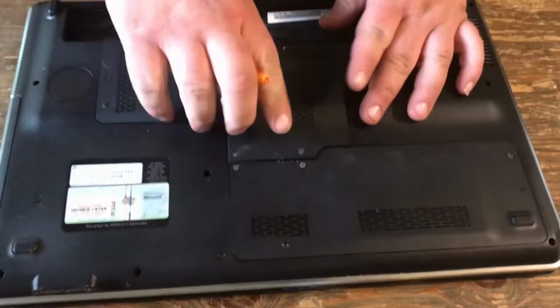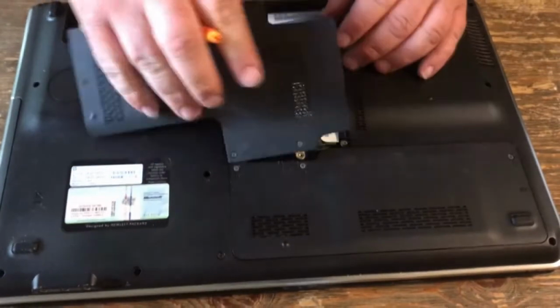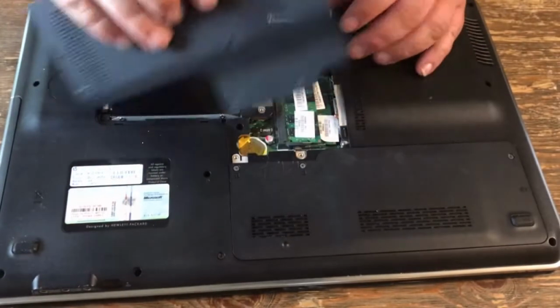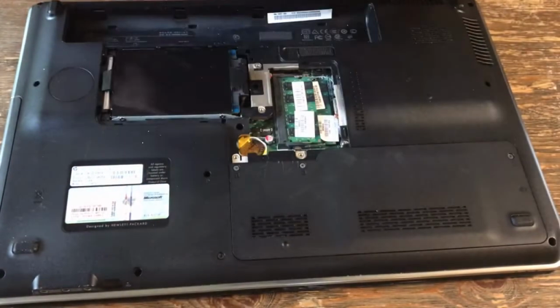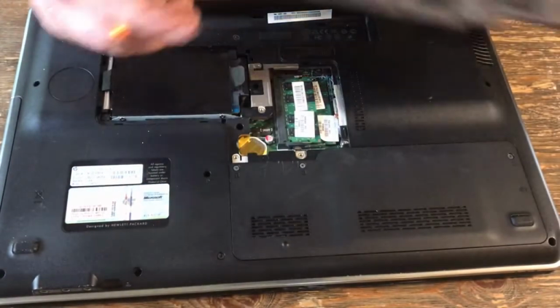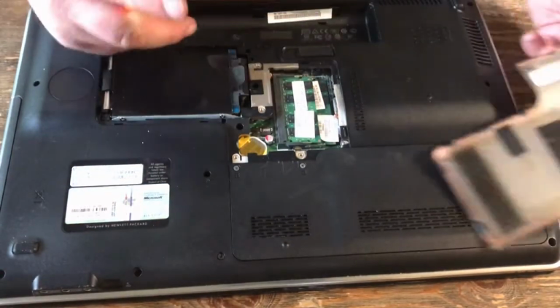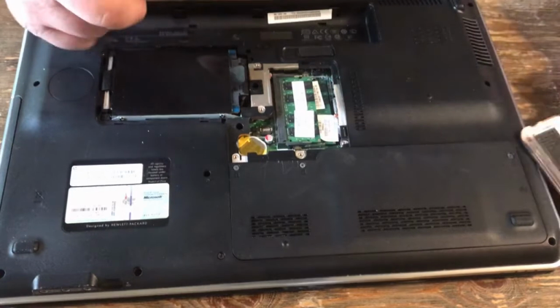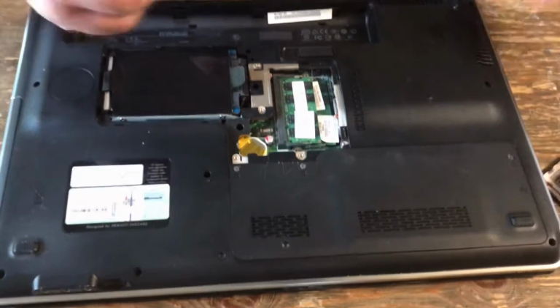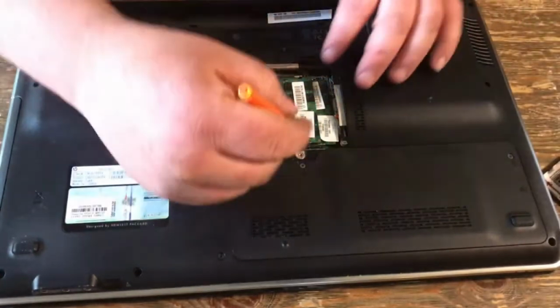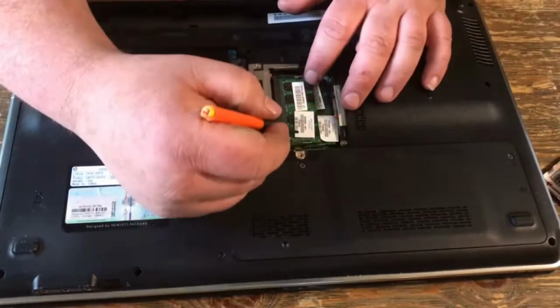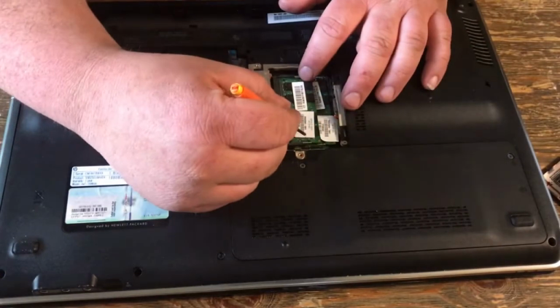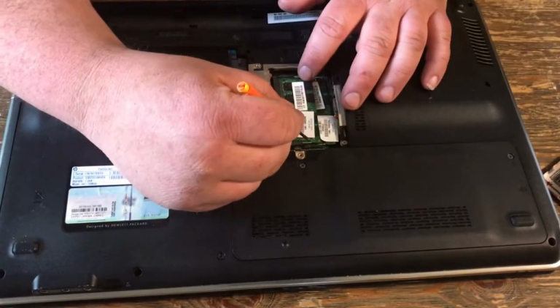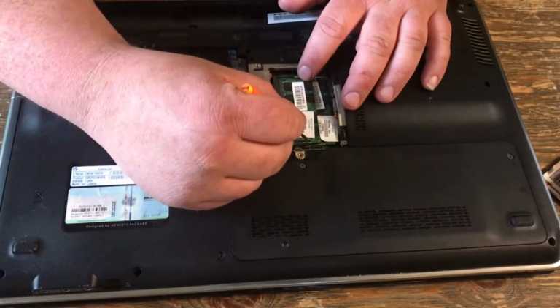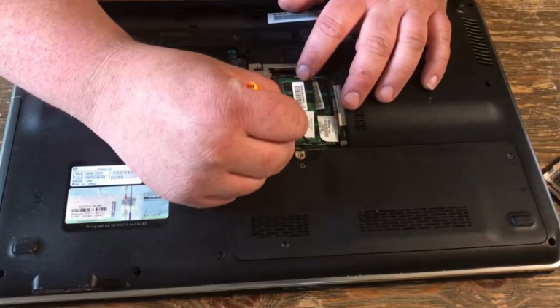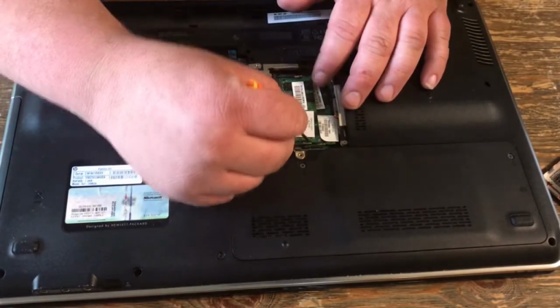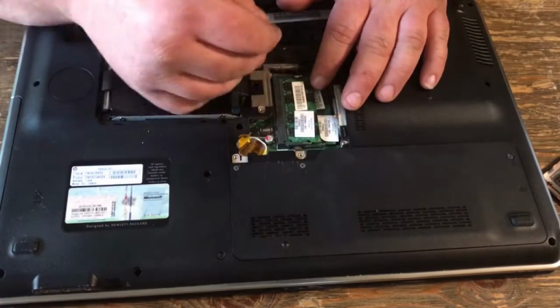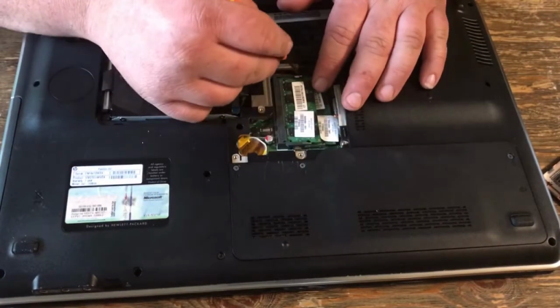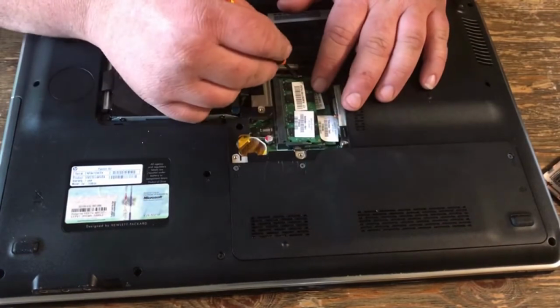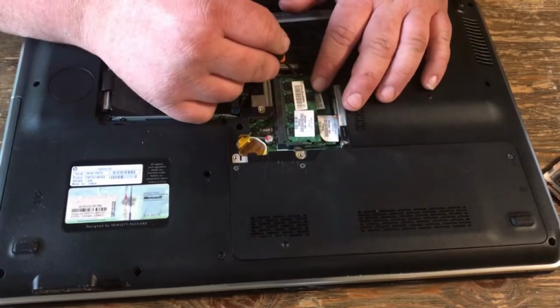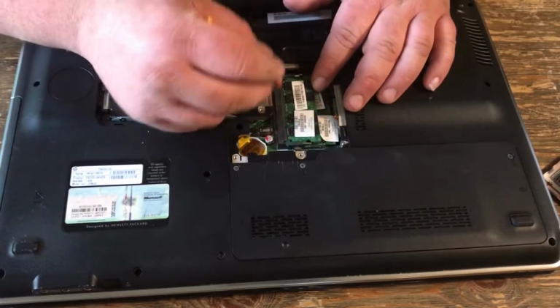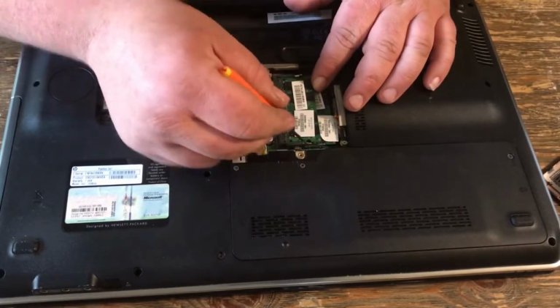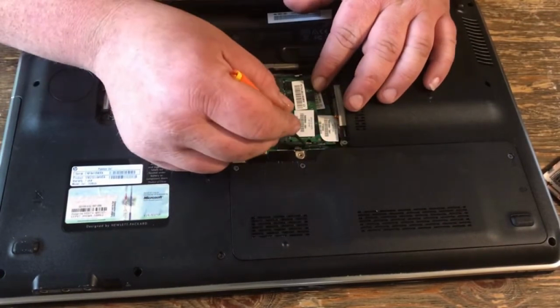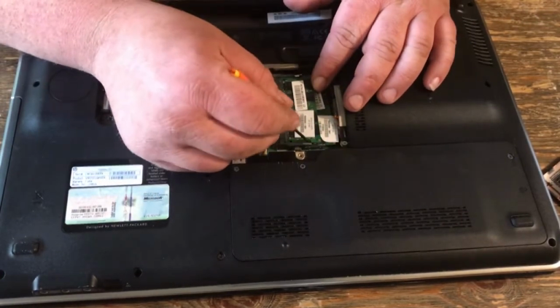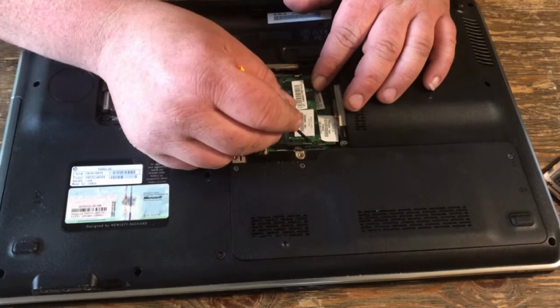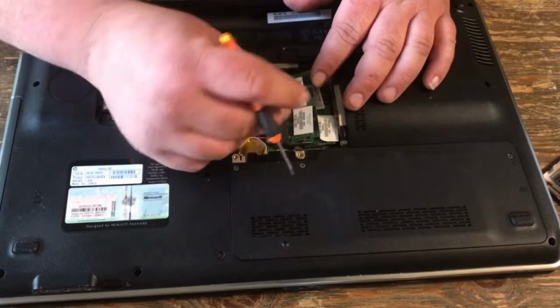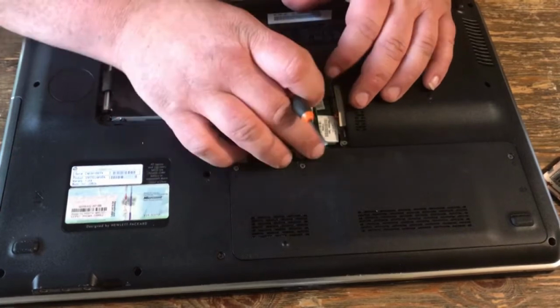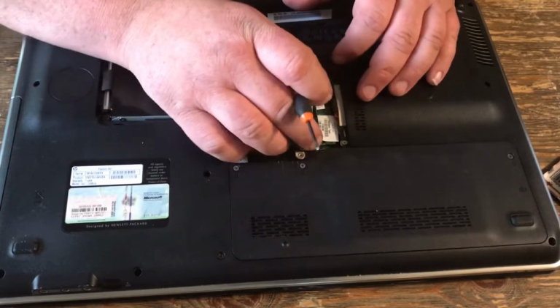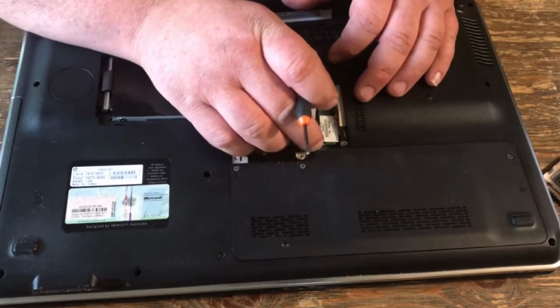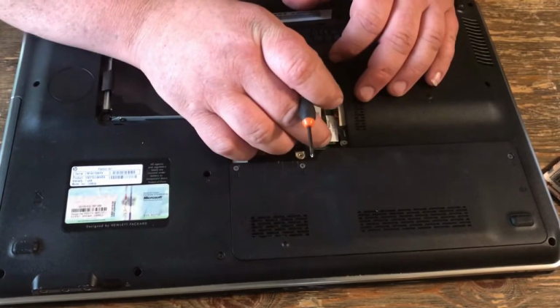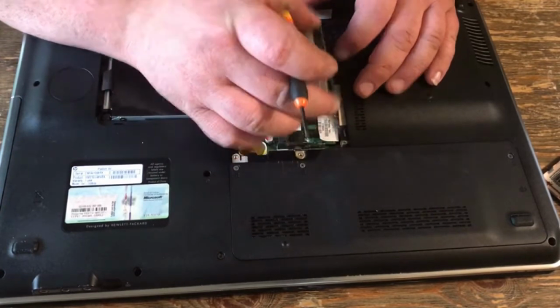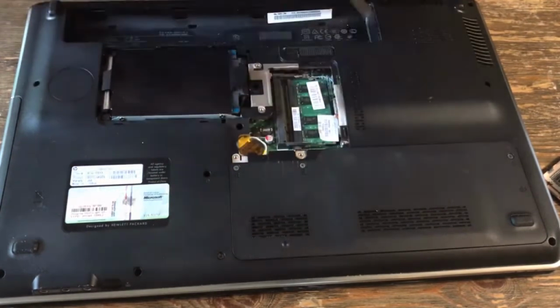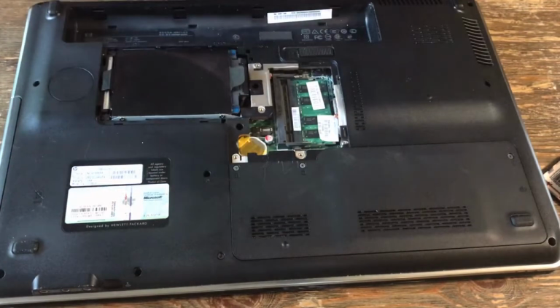Put this plate up. I'm going to push on these two little pins here. Pop that up and wiggle it out.